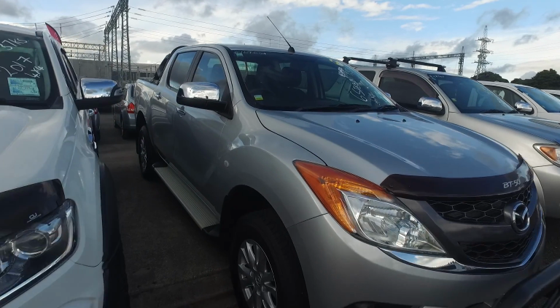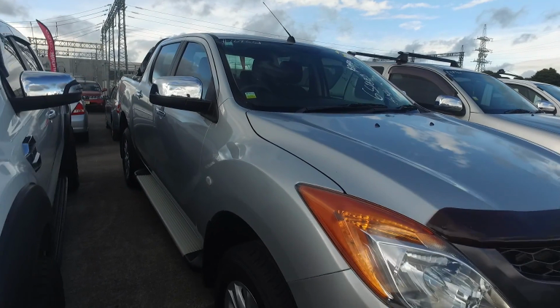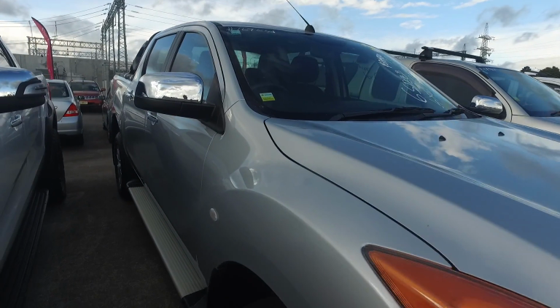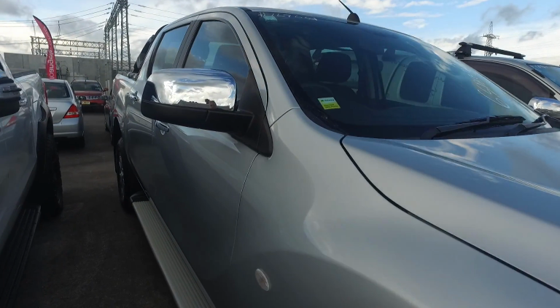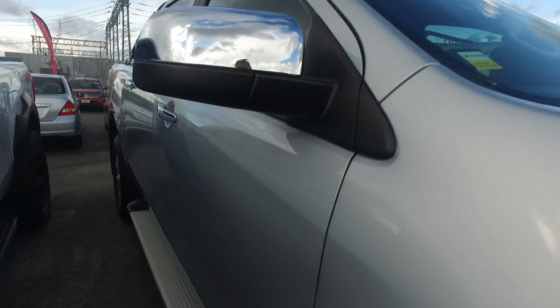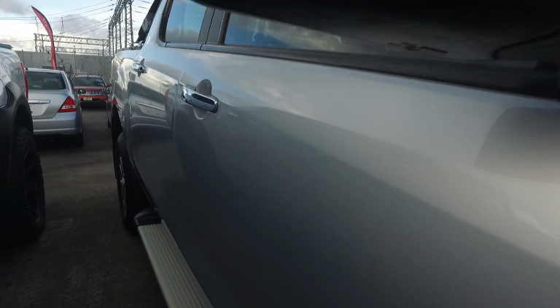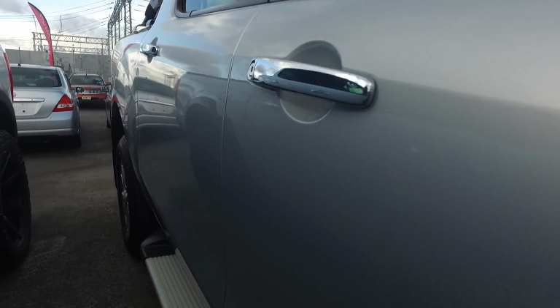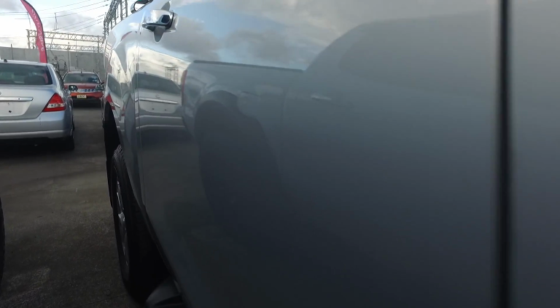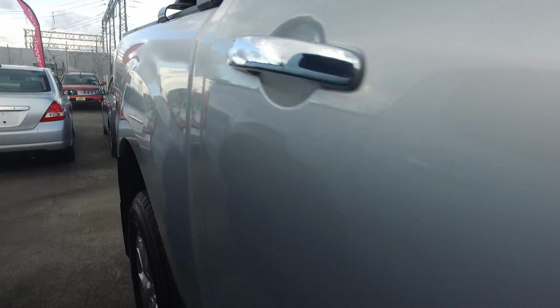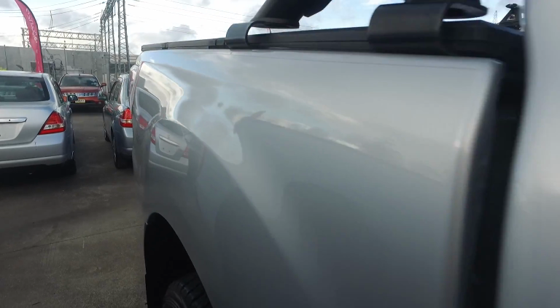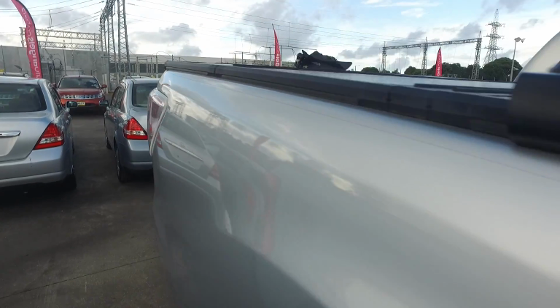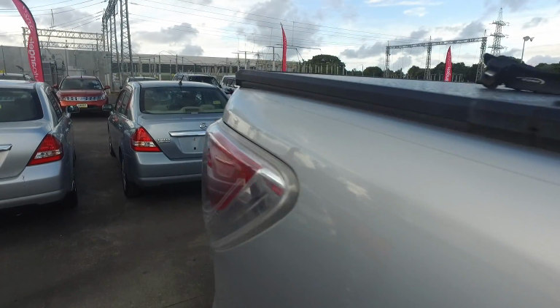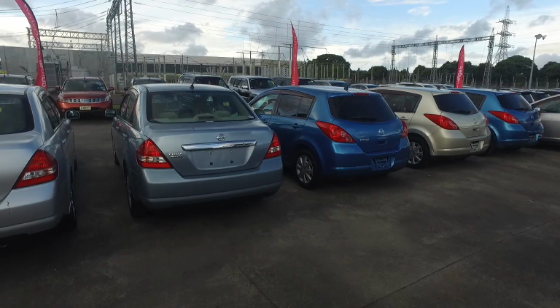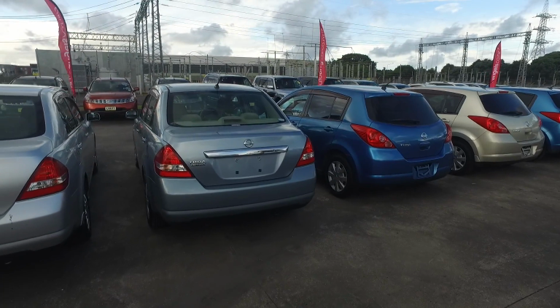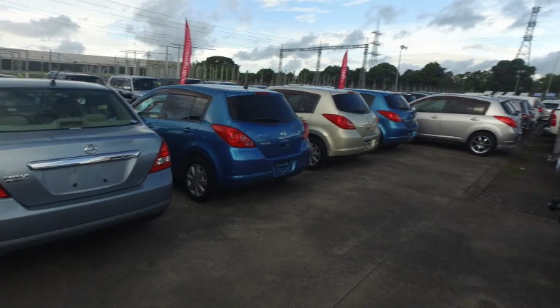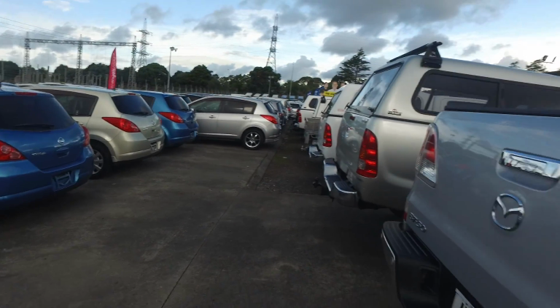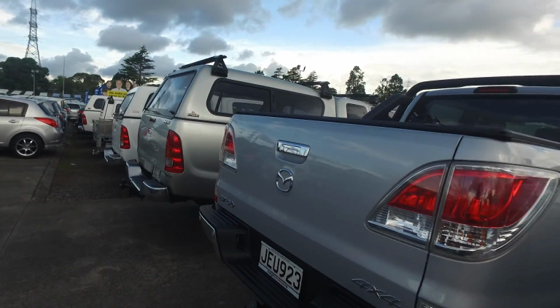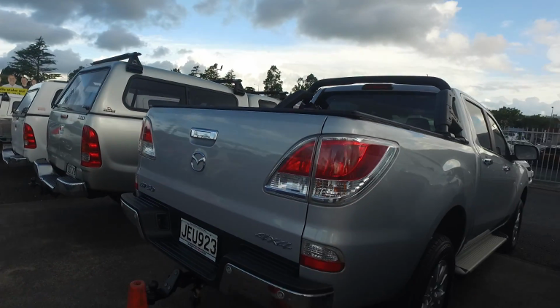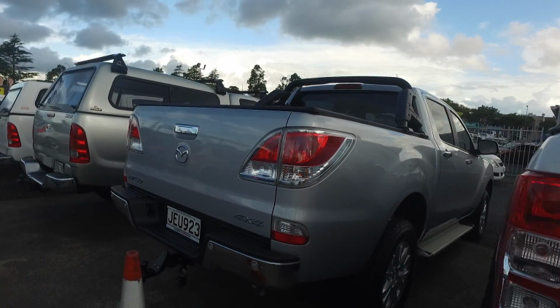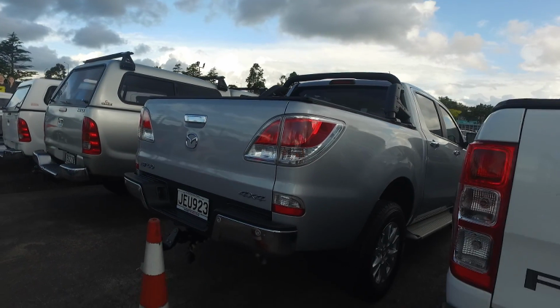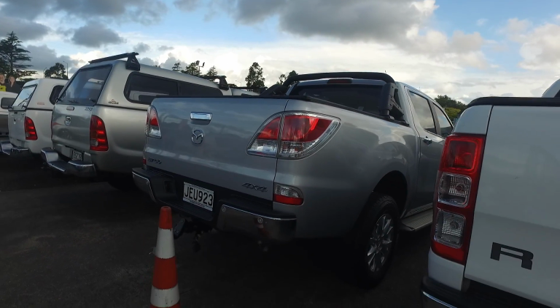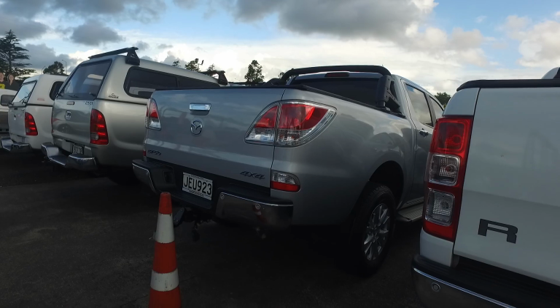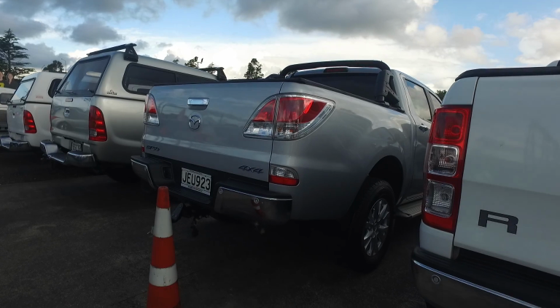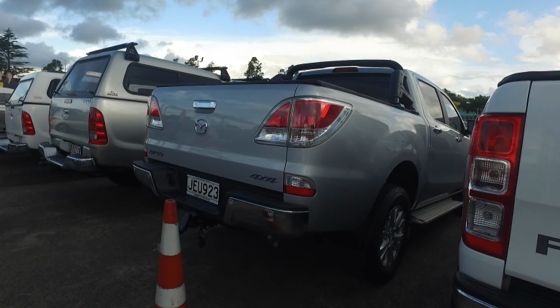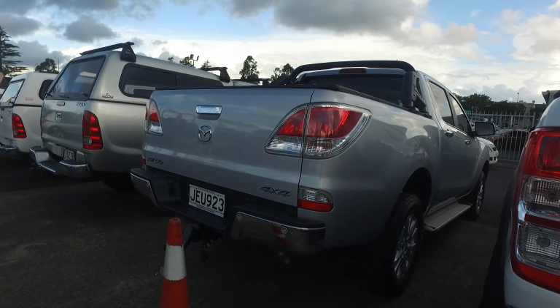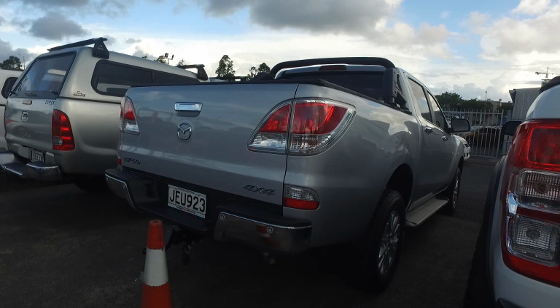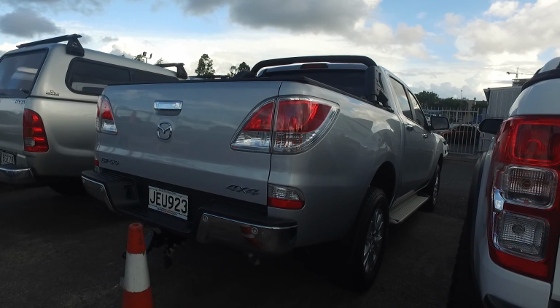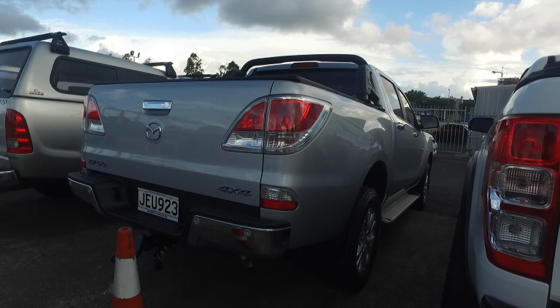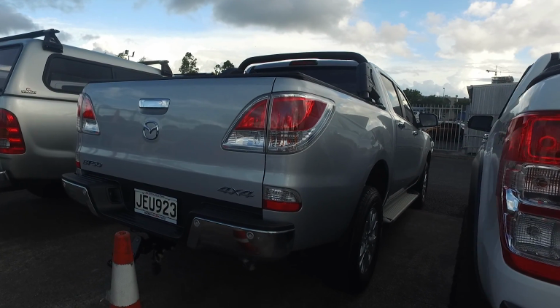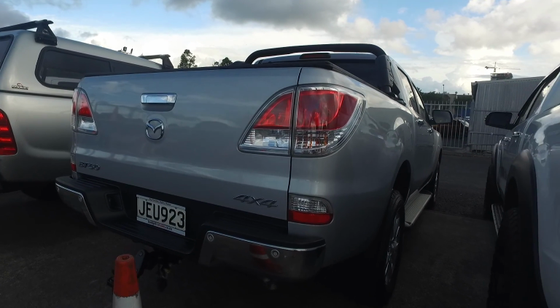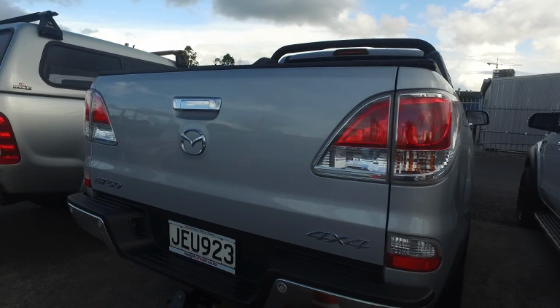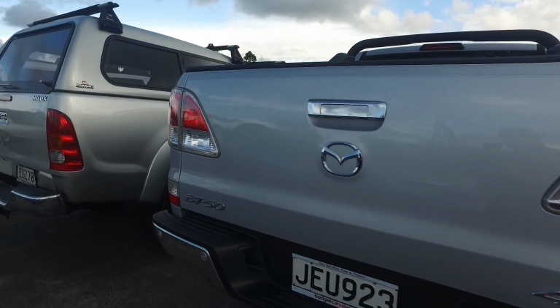I'll just run over the car with you. It is very tidy, this ute, and it's a good looker as well. I was actually lucky enough to take it home for a weekend — we get to drive some of our vehicles here — and it drives really nicely. I actually thought it drove nicer than the Ranger.